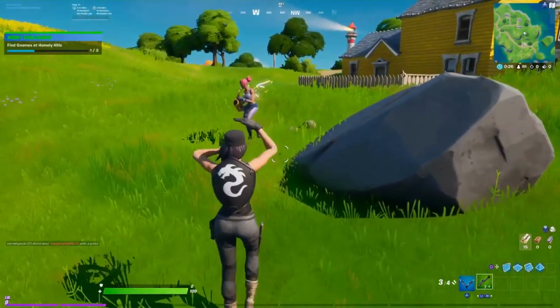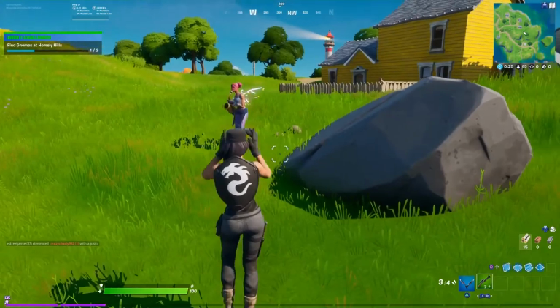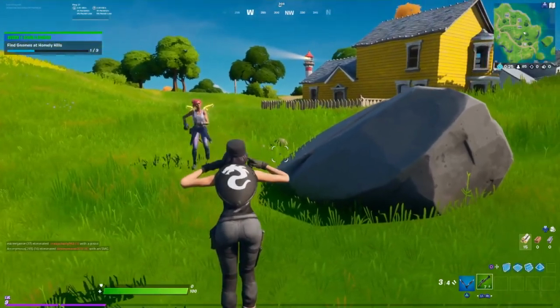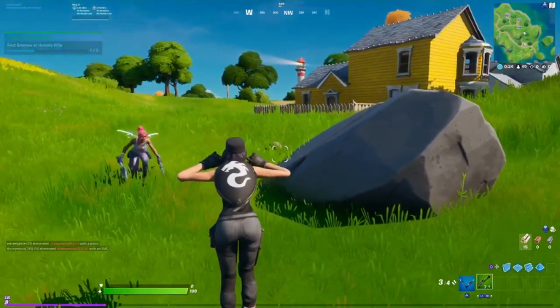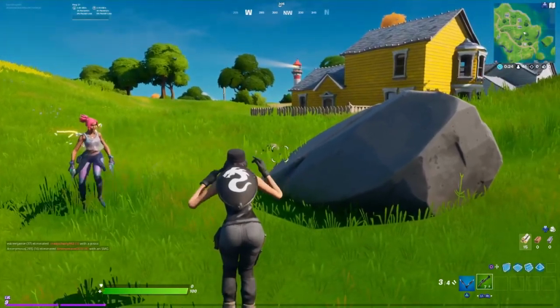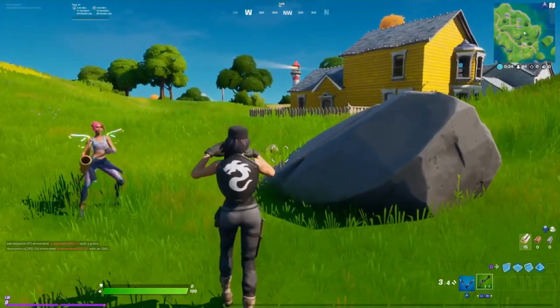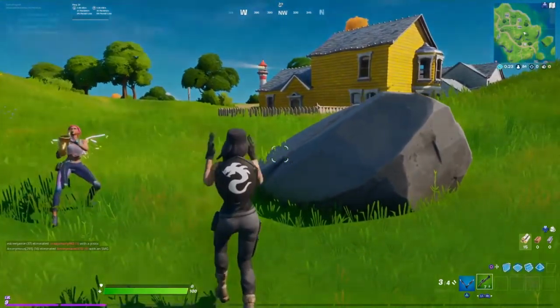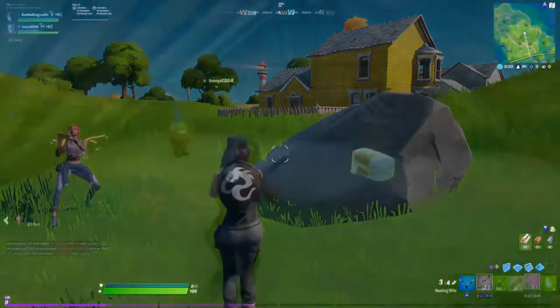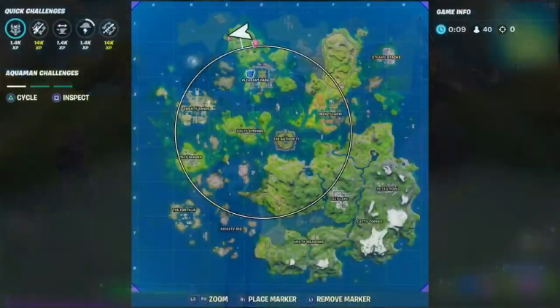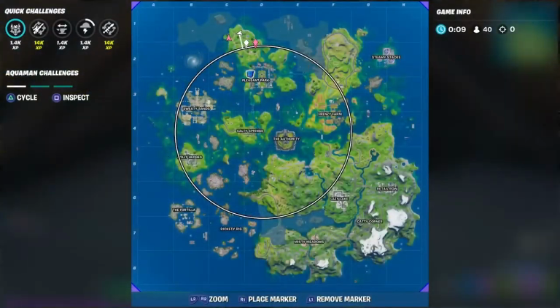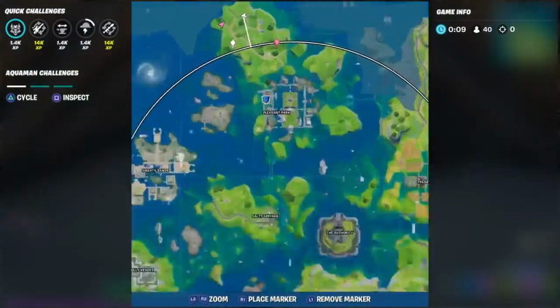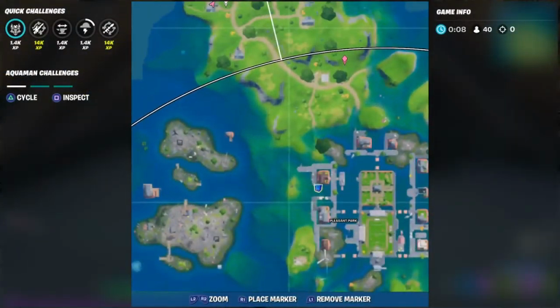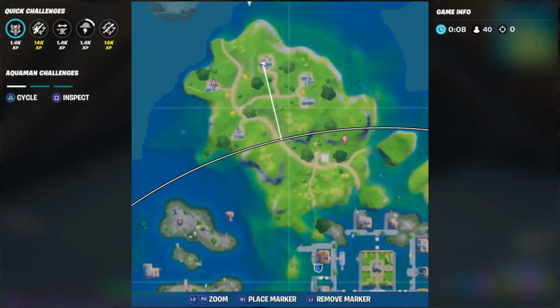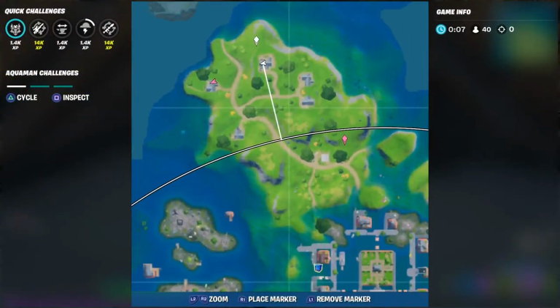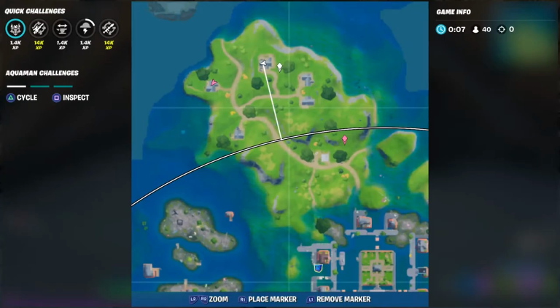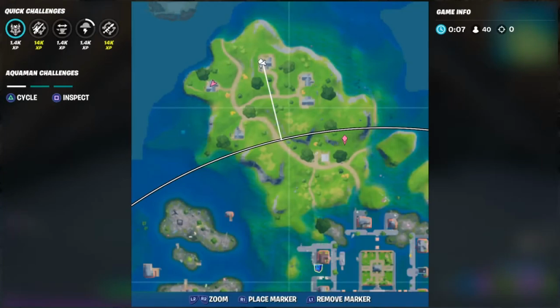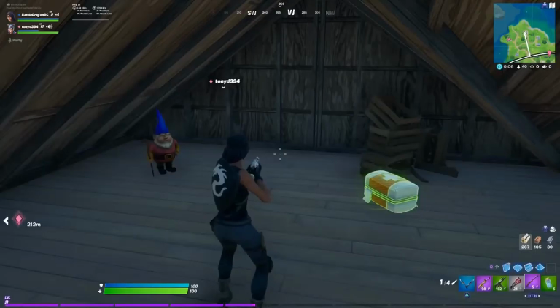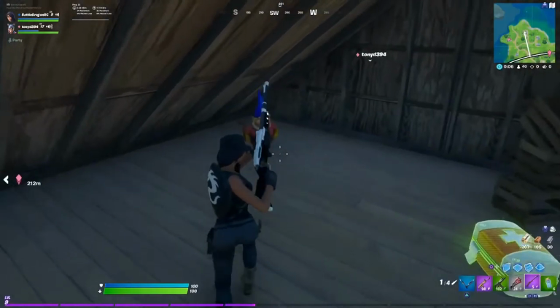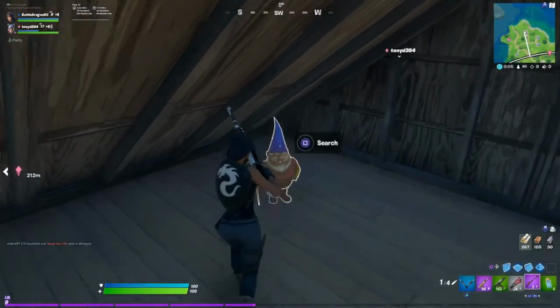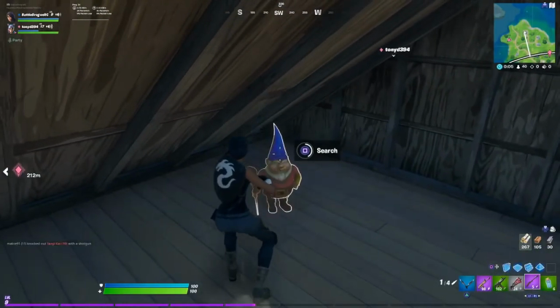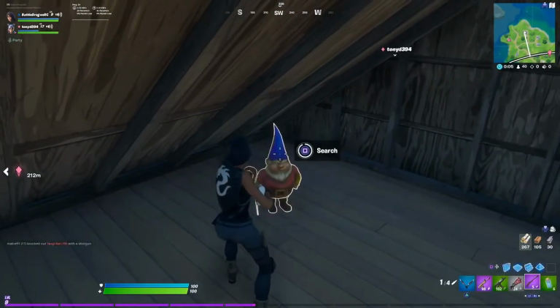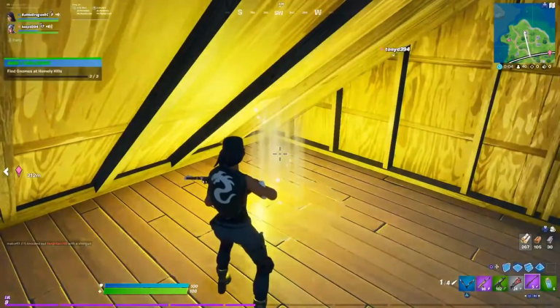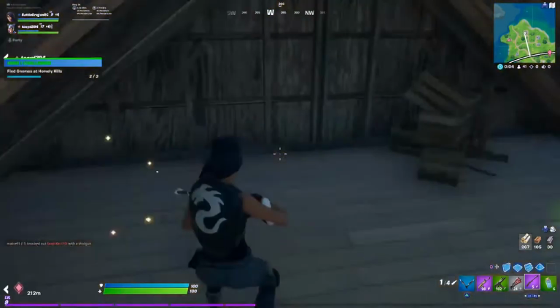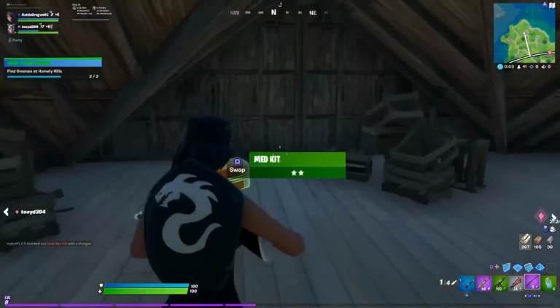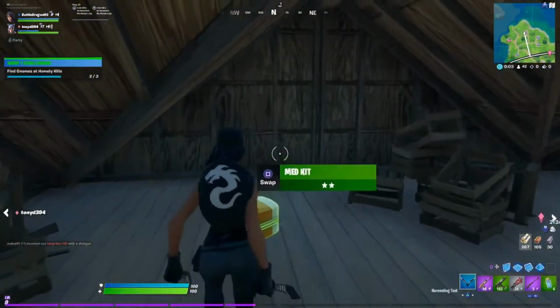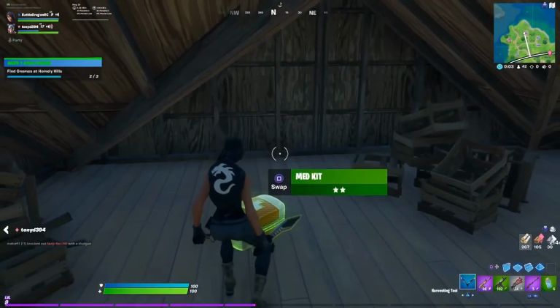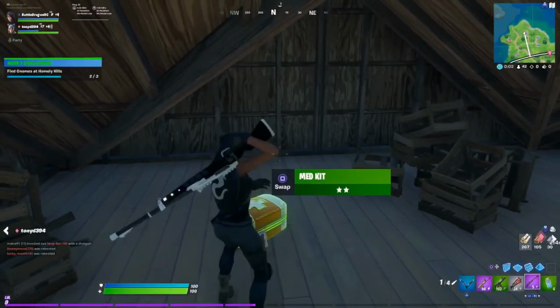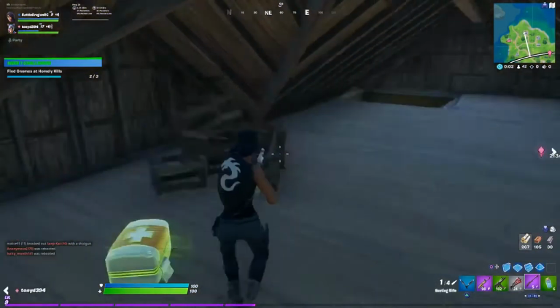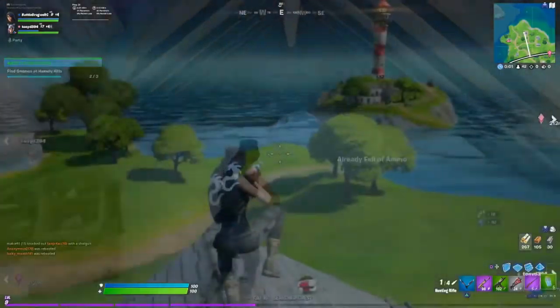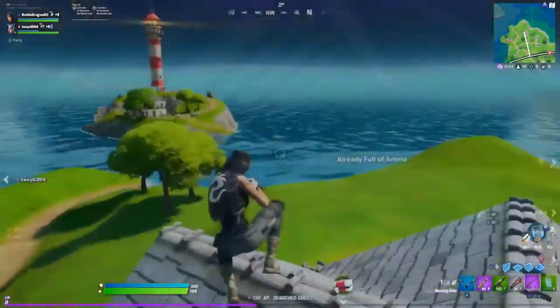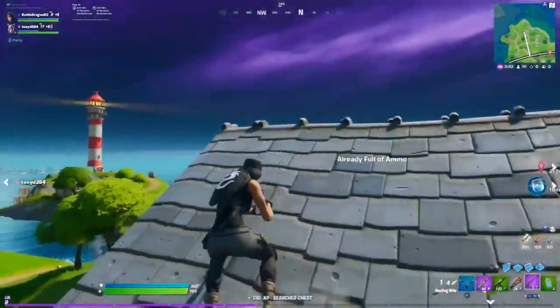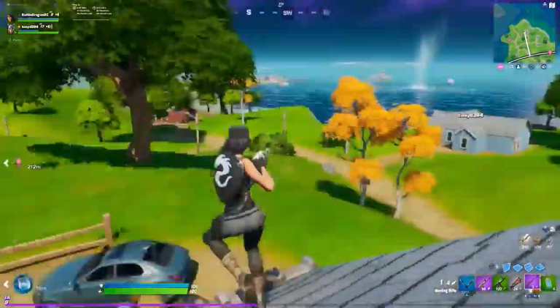This is the first location — it's right outside the yellow house. Now we are going to our second location, which is one of the houses all the way in the back, on the roof.